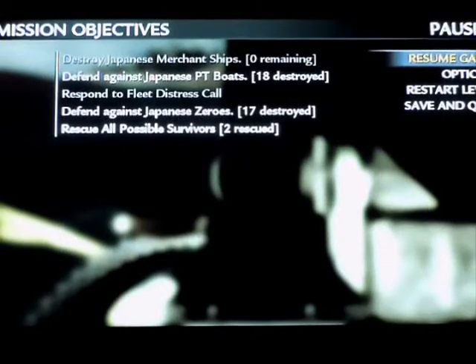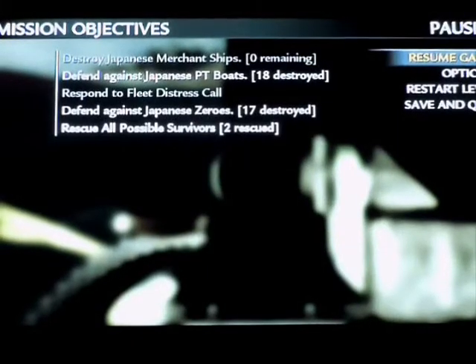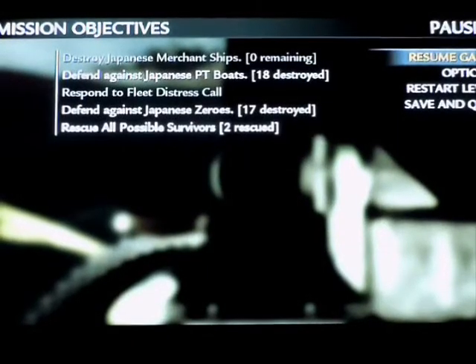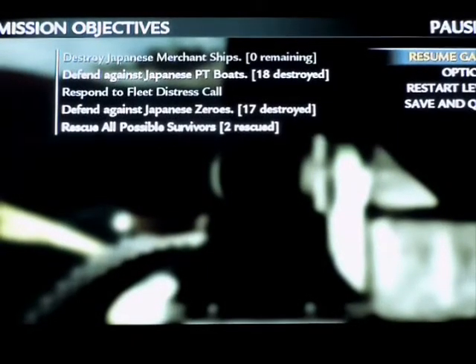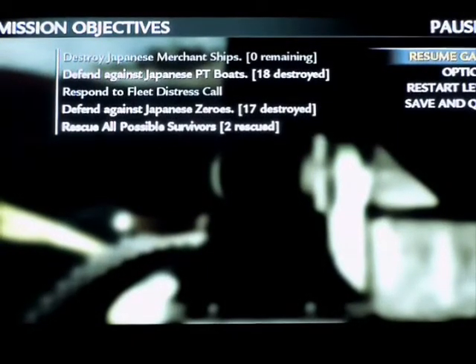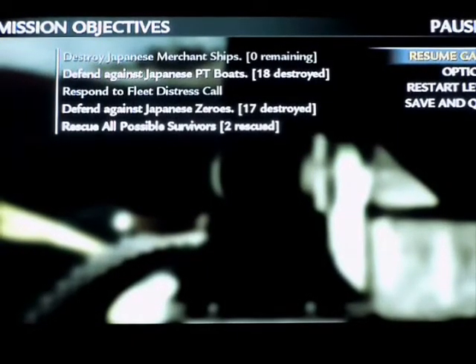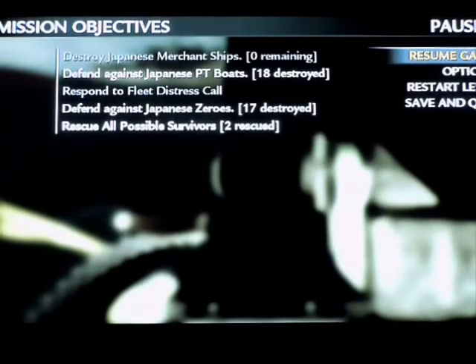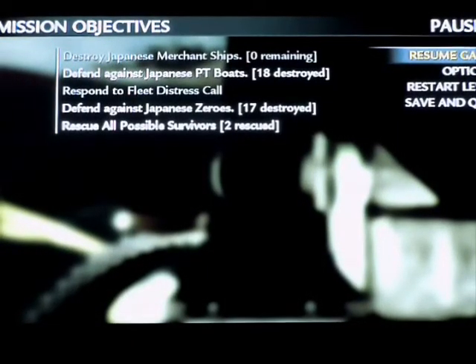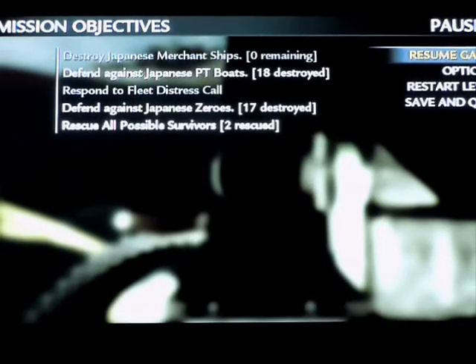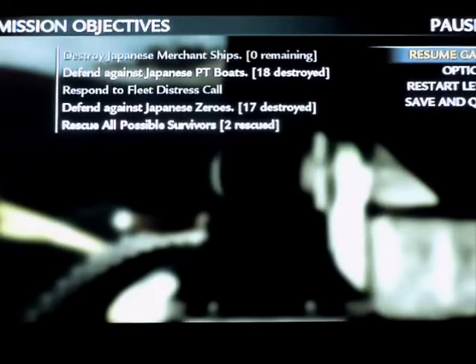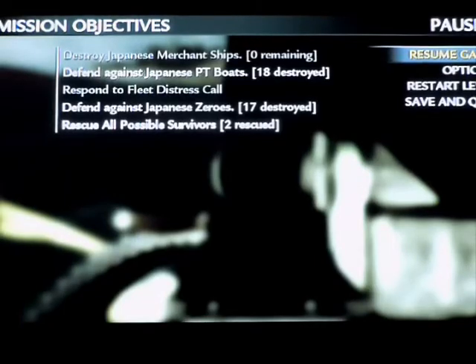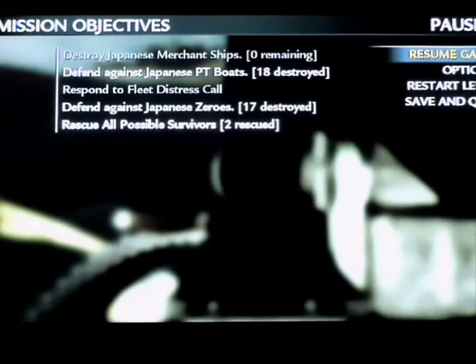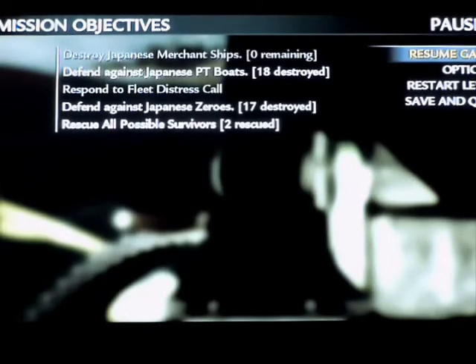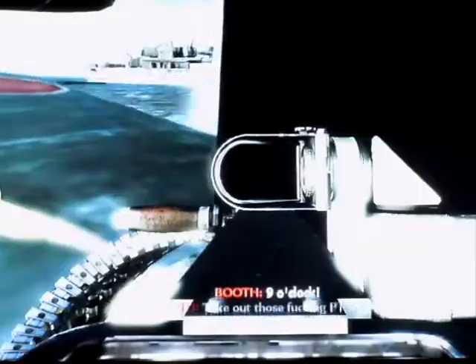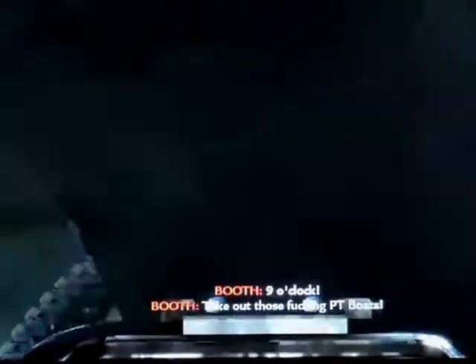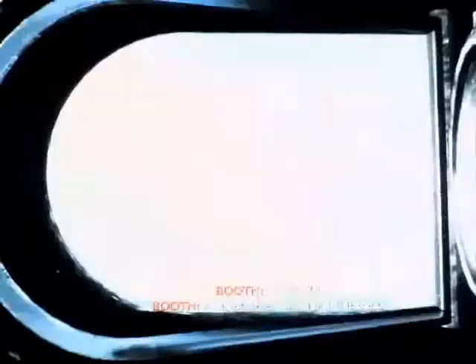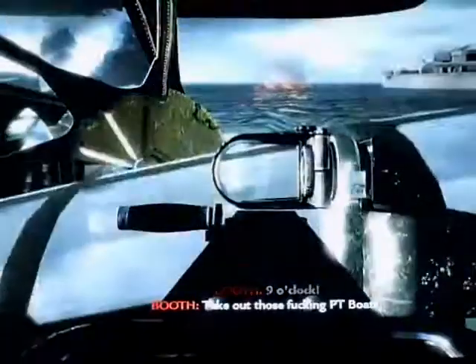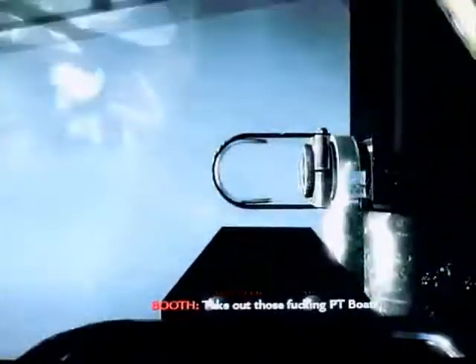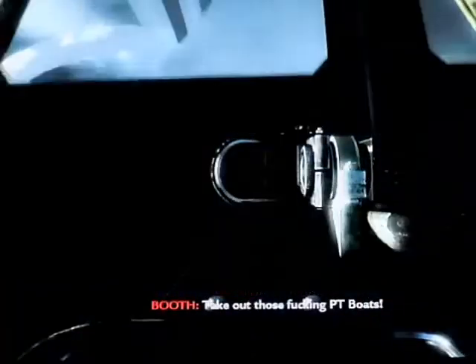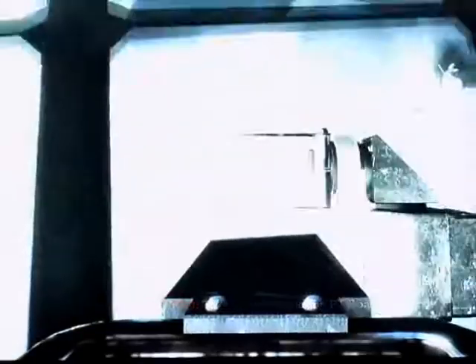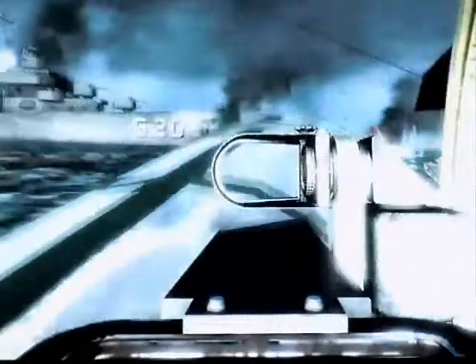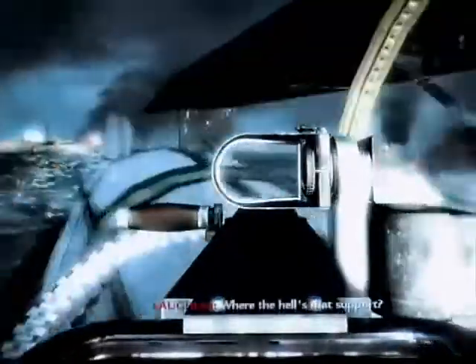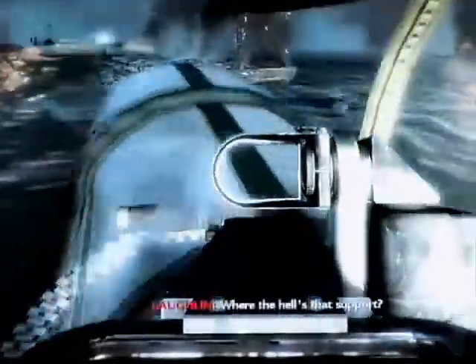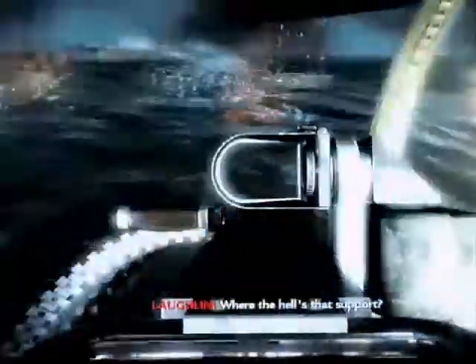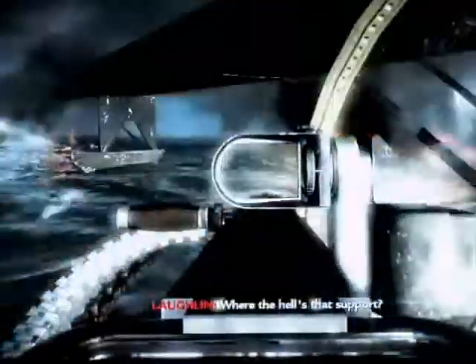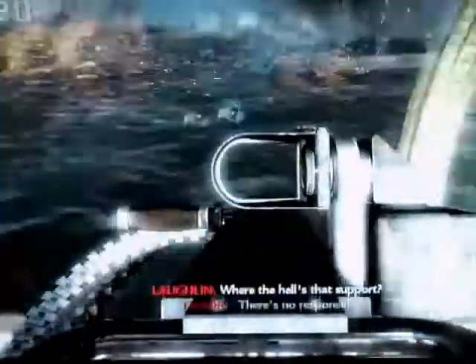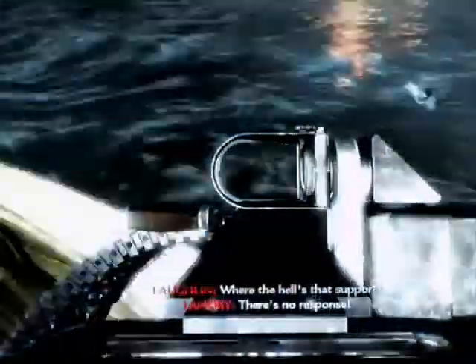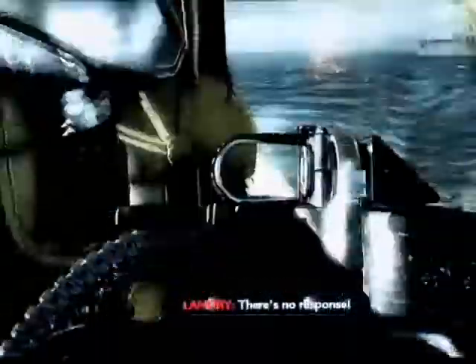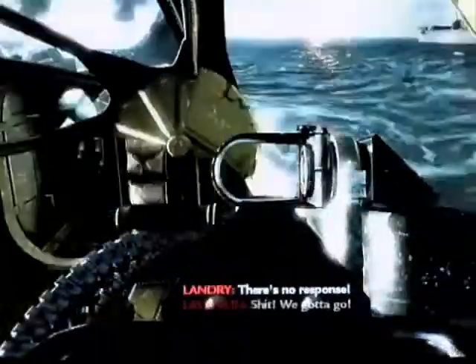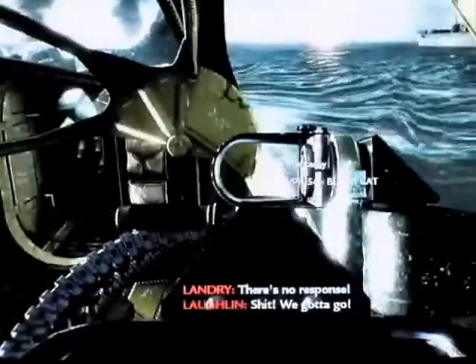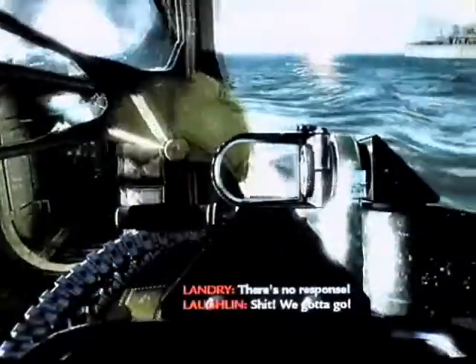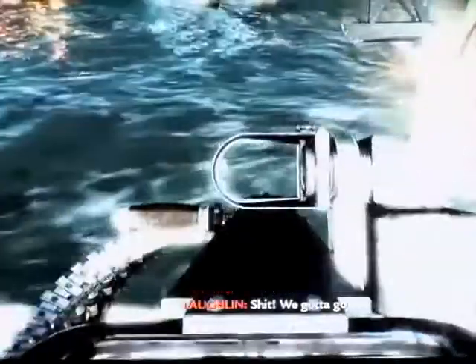Hey what's up guys, it's GoldVan94 again and today it's going to be a shorter video. It's a glitch on World at War. The mission is Black Hats and like you can see right there, it's a Japanese Zero Fighter stuck in the Black Hat.